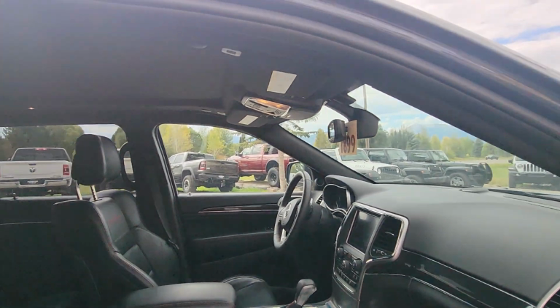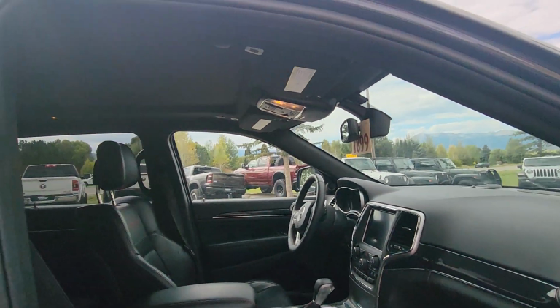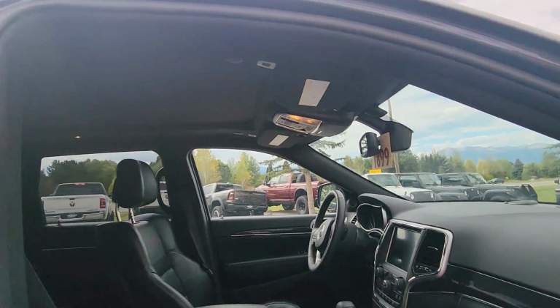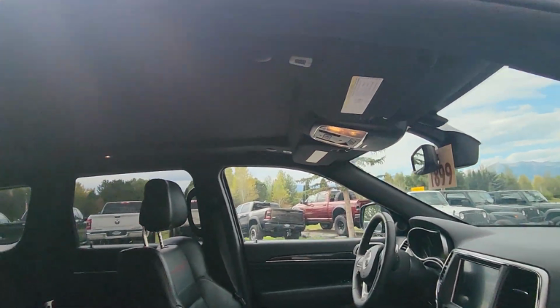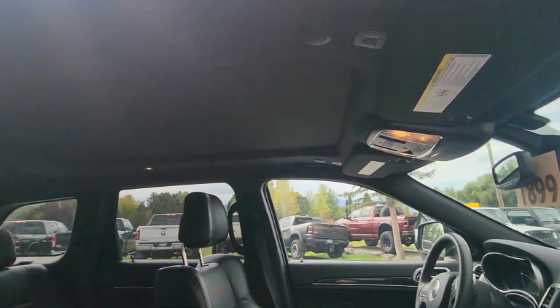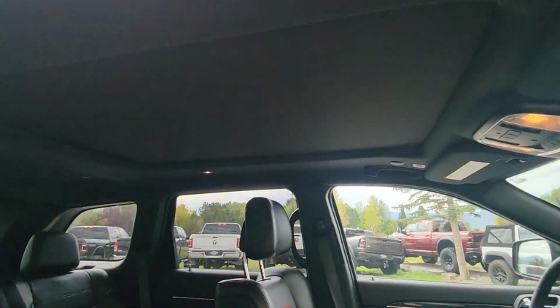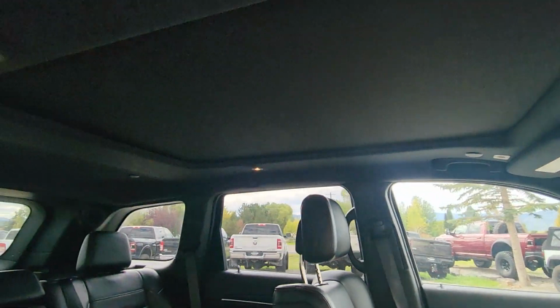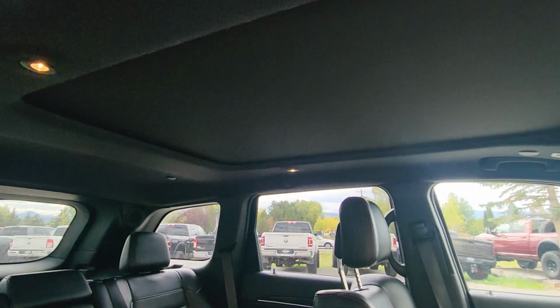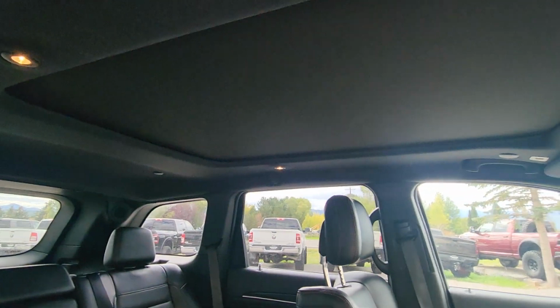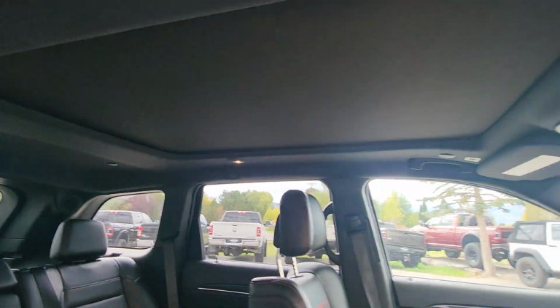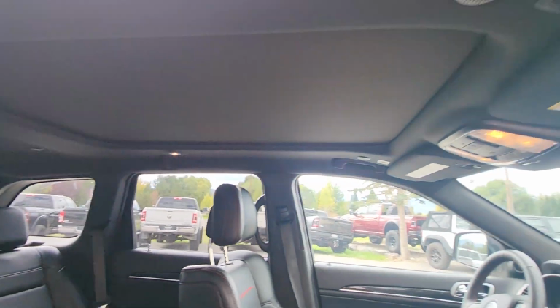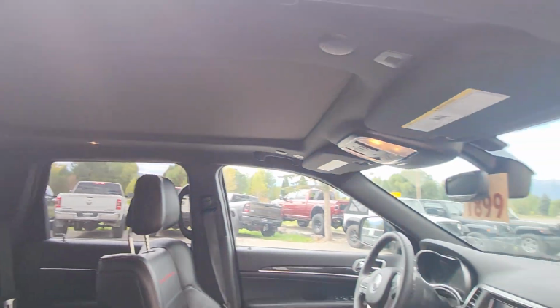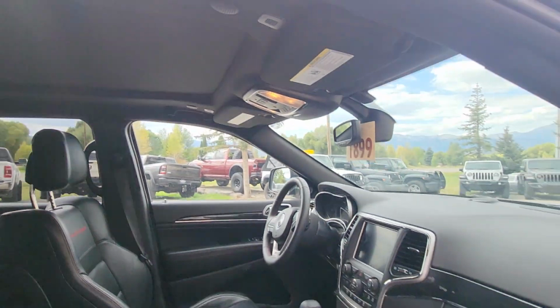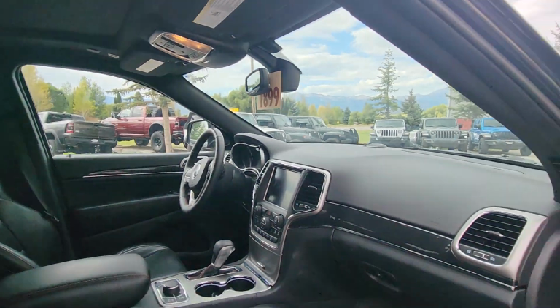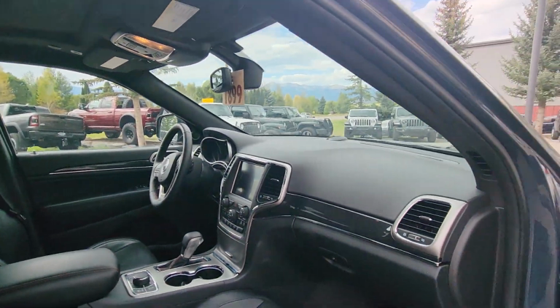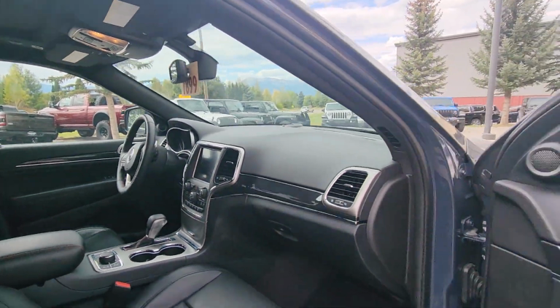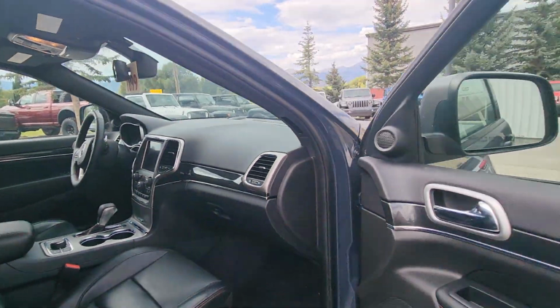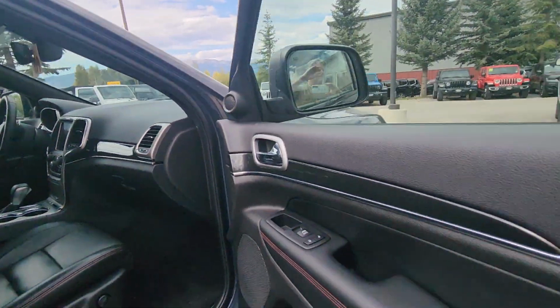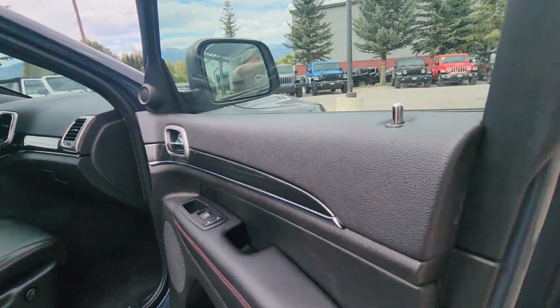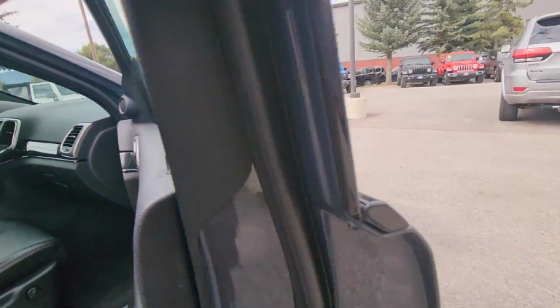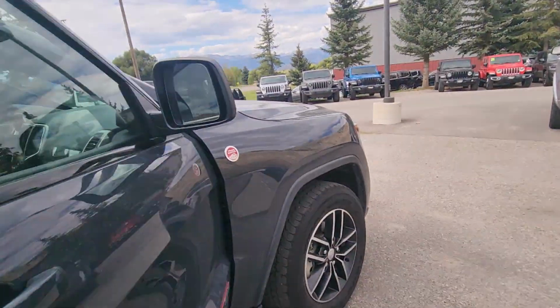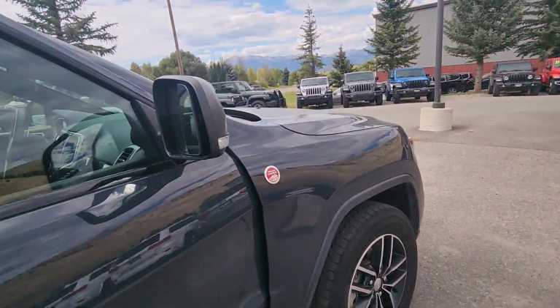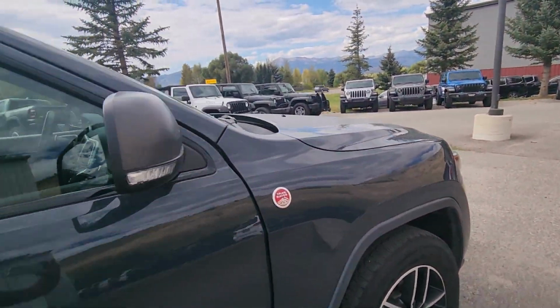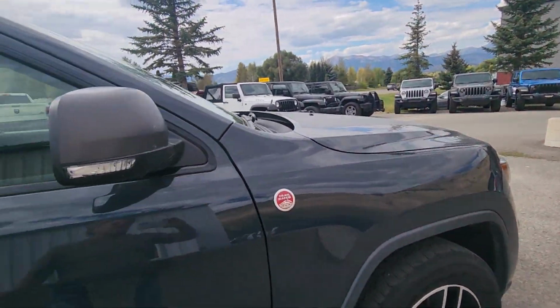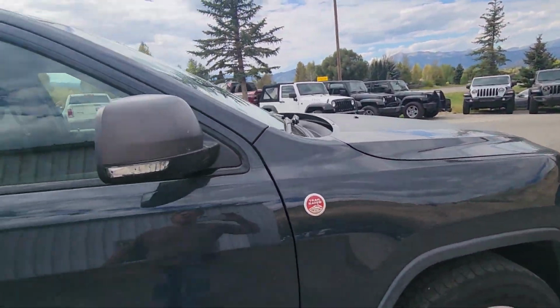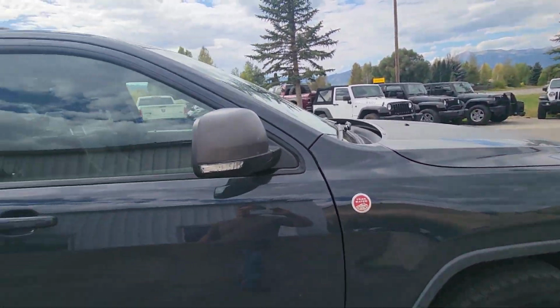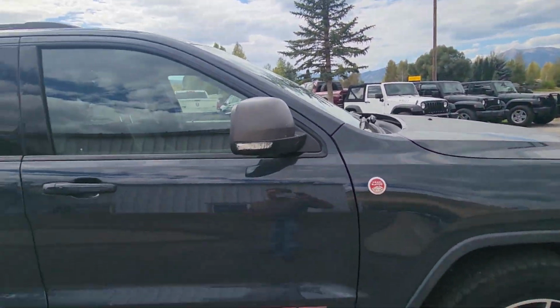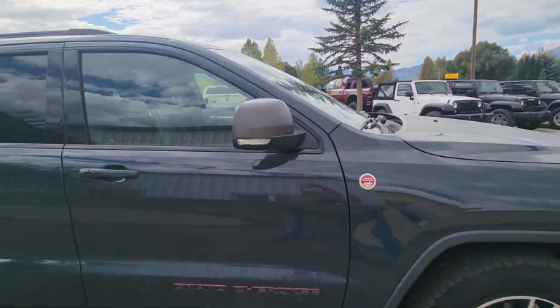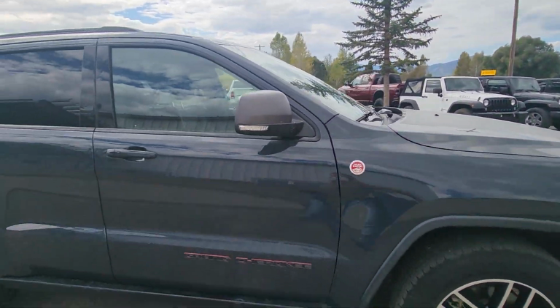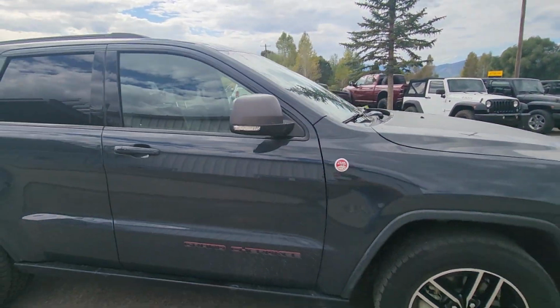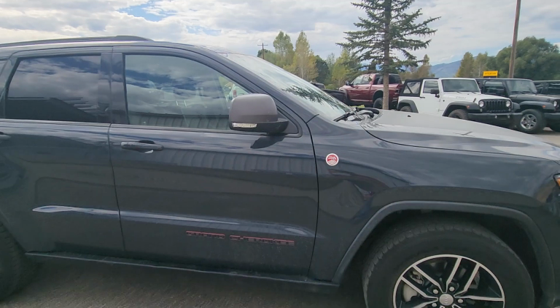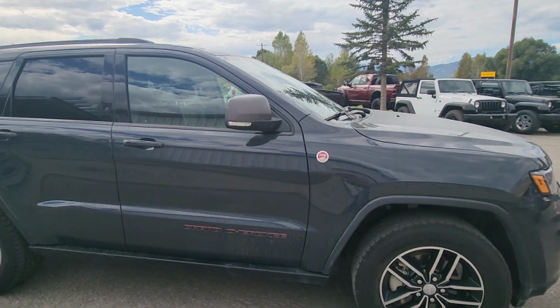Hope the video helps. You got the full sunroof front and back there as well. Some nice features.